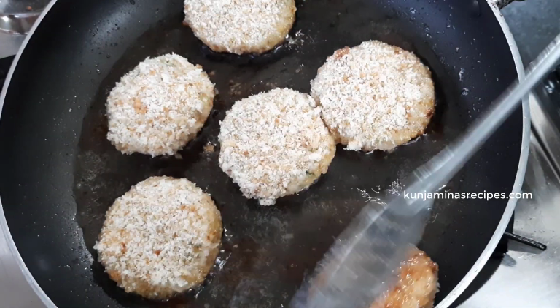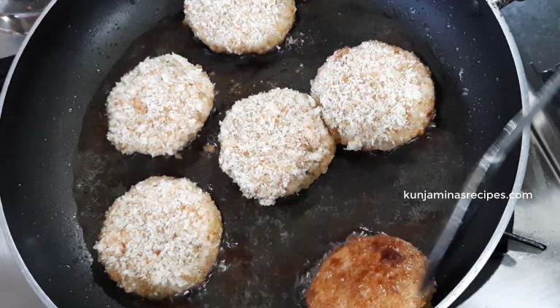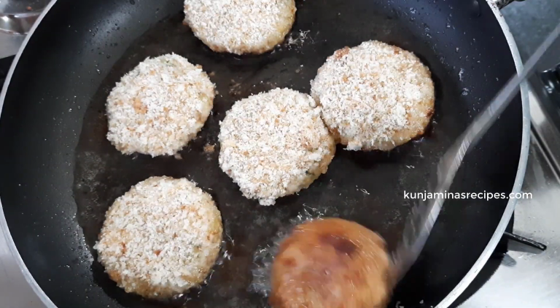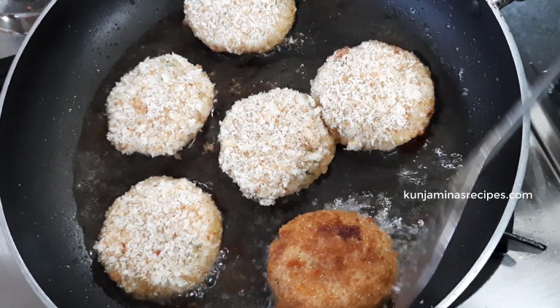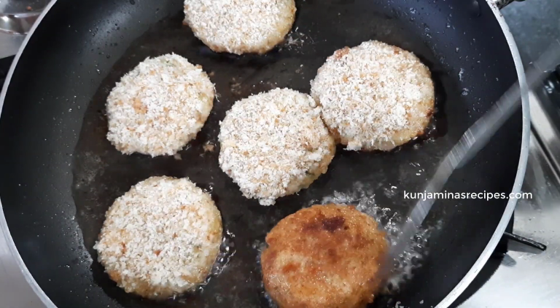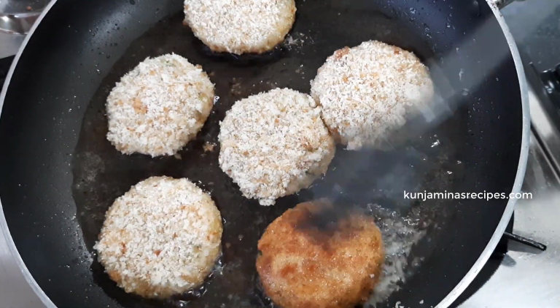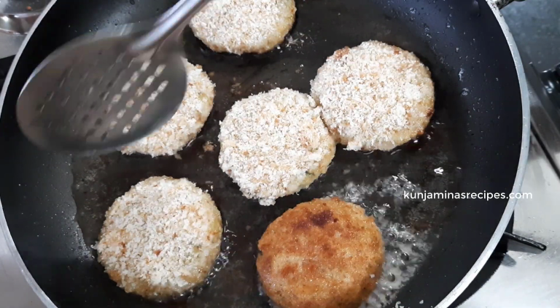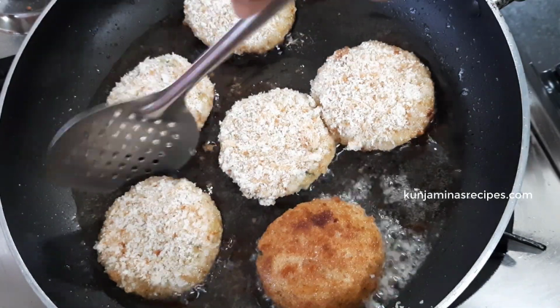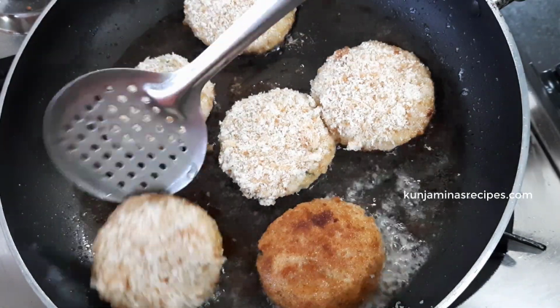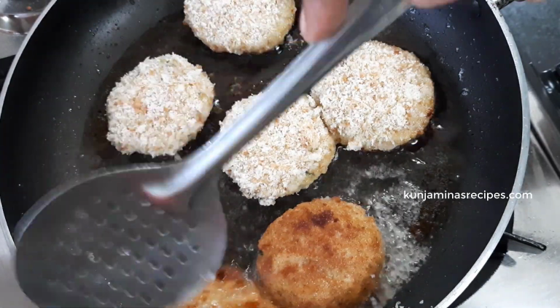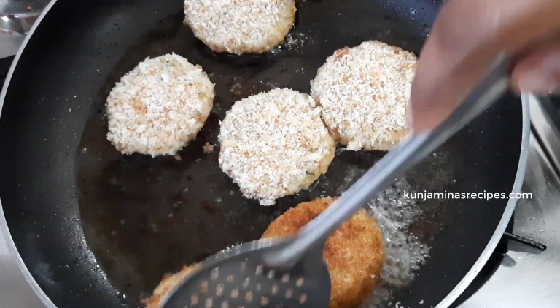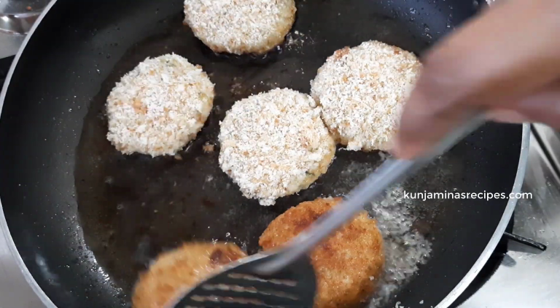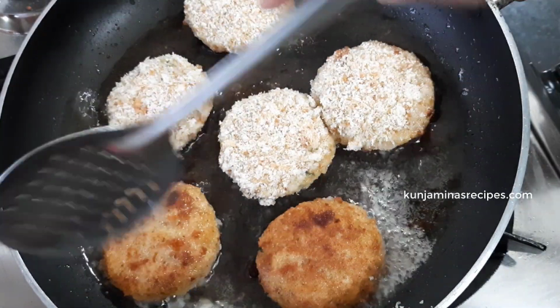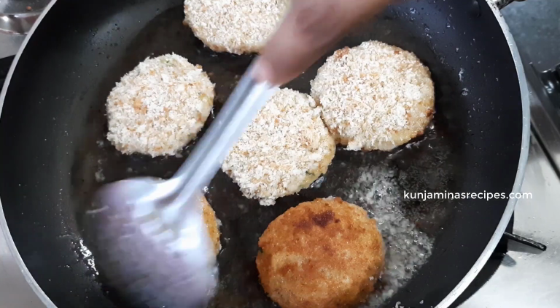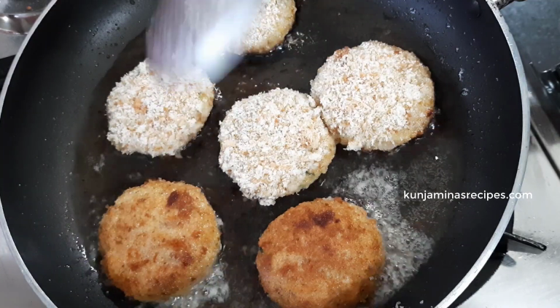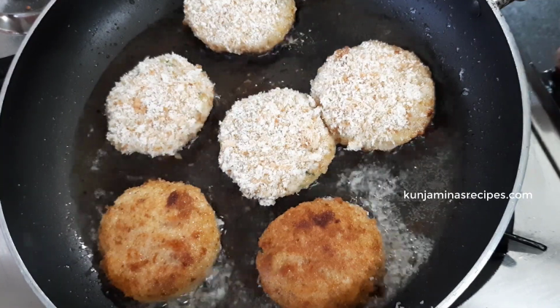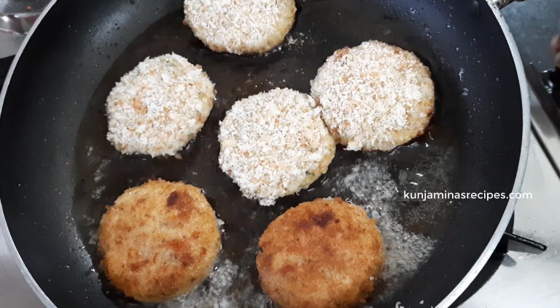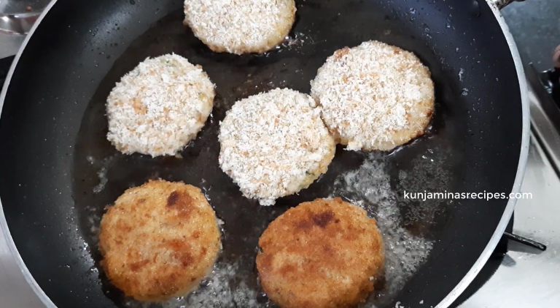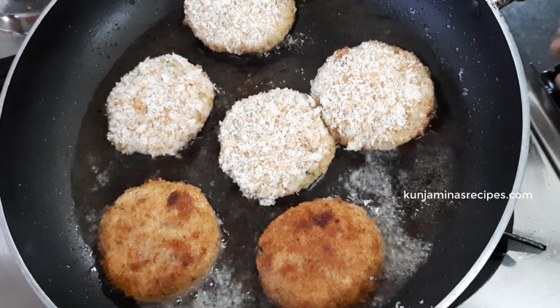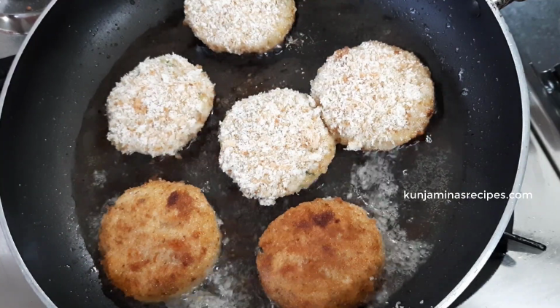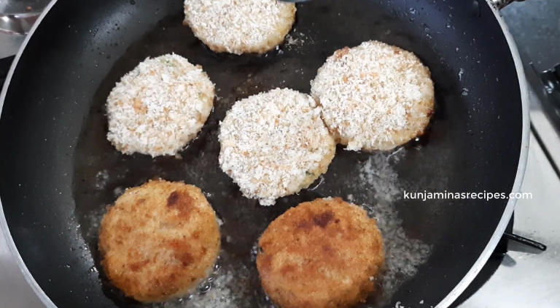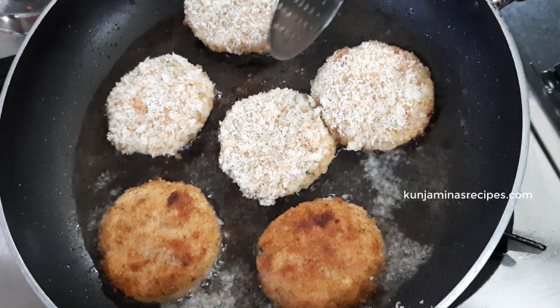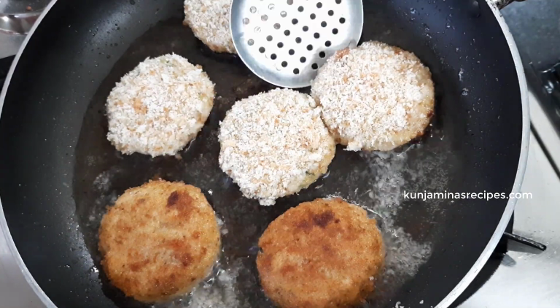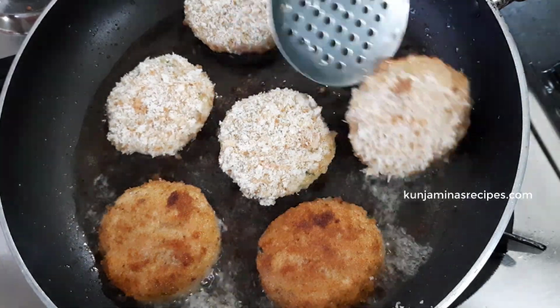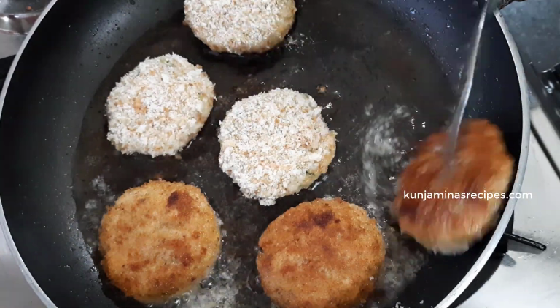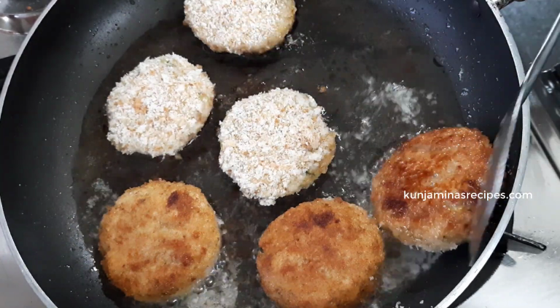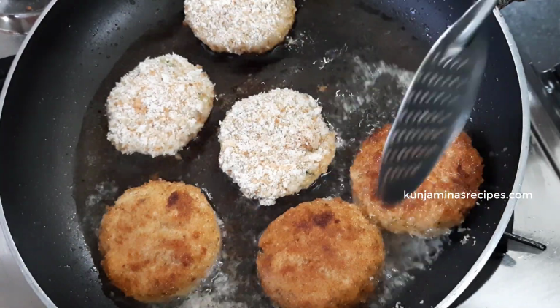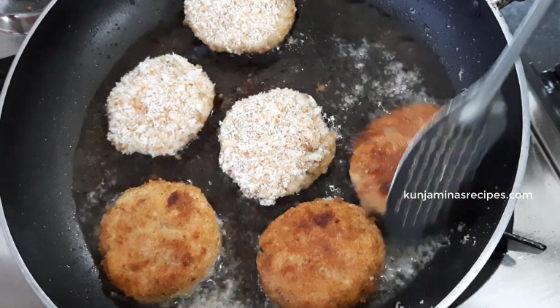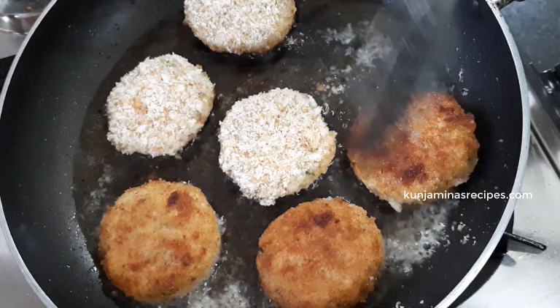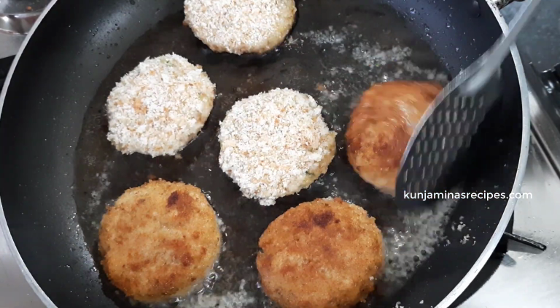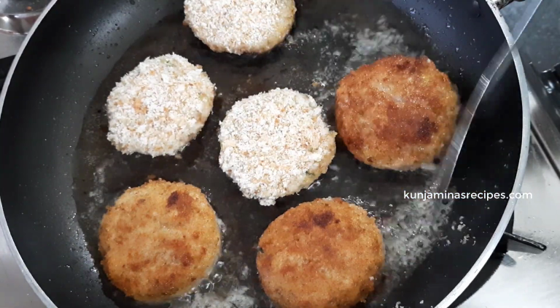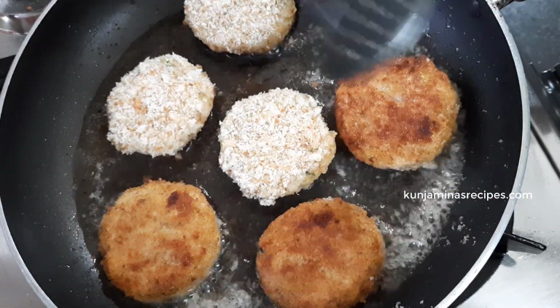Then we will cut one side for the rest. After we cut one side, I will fry in the pan.